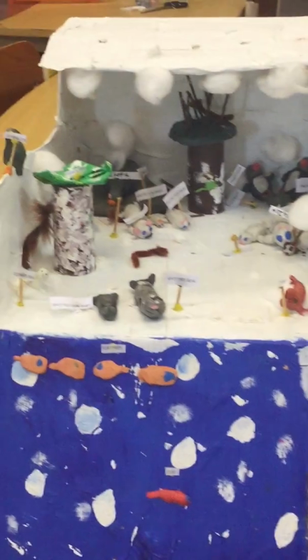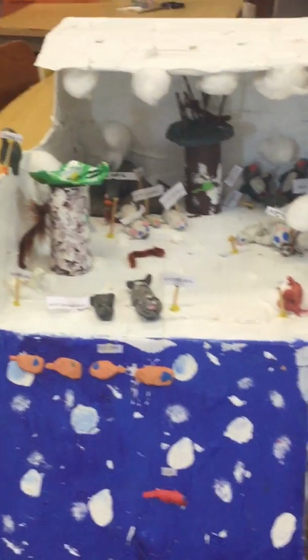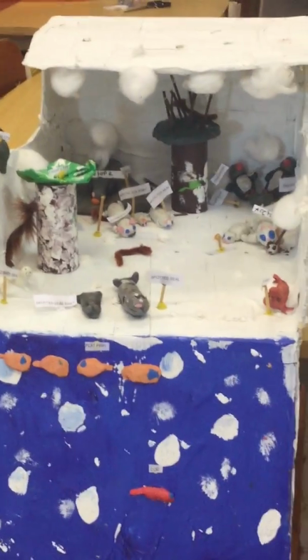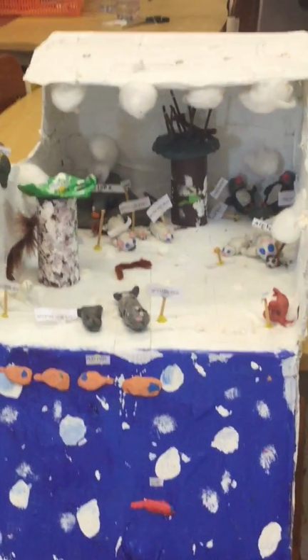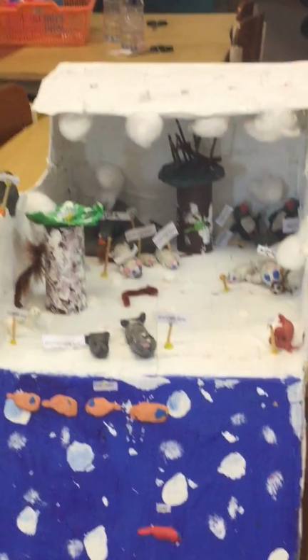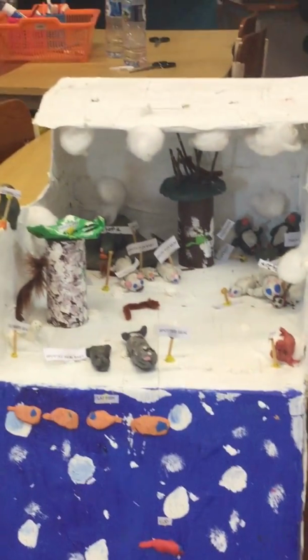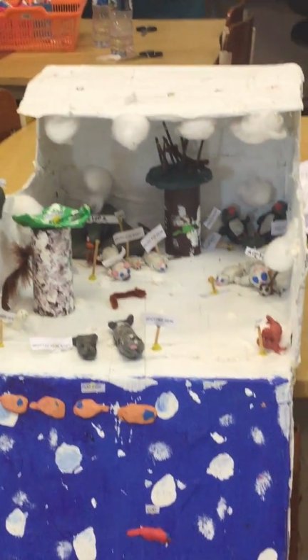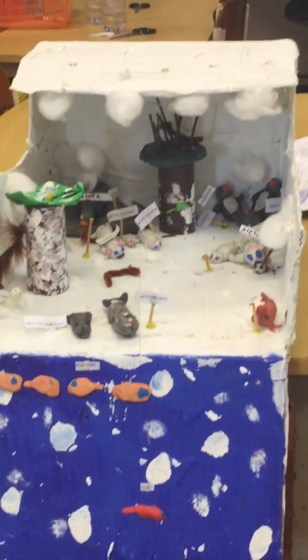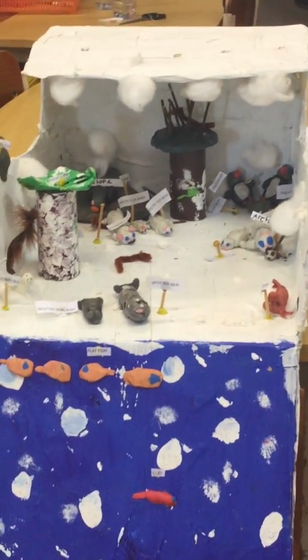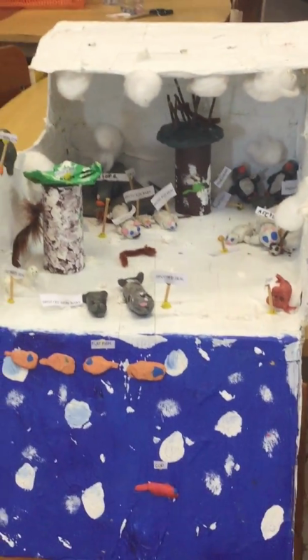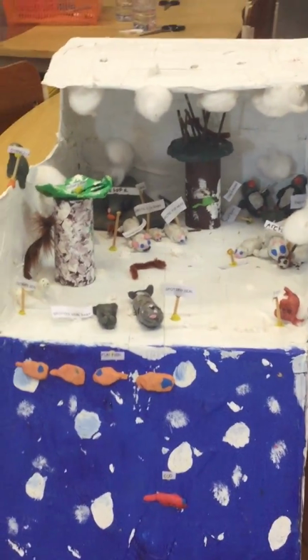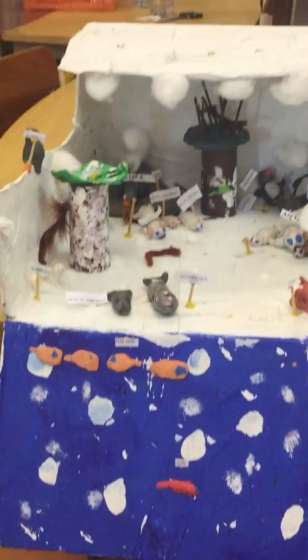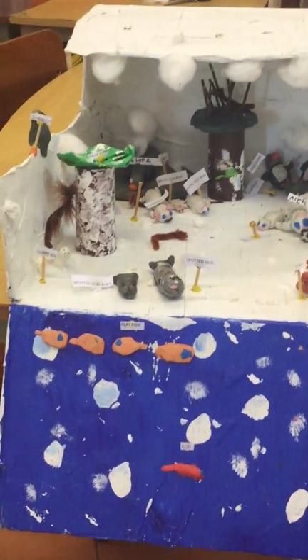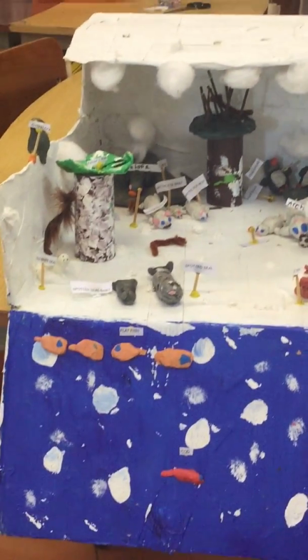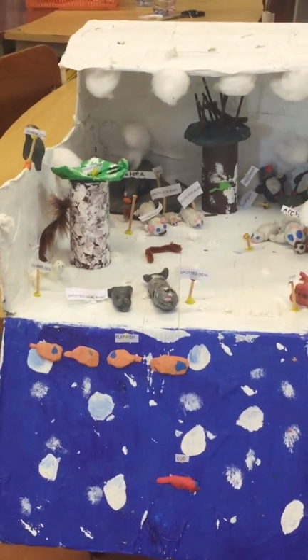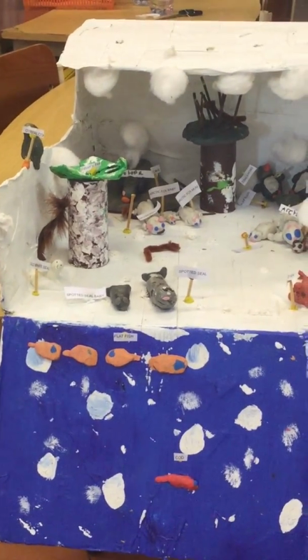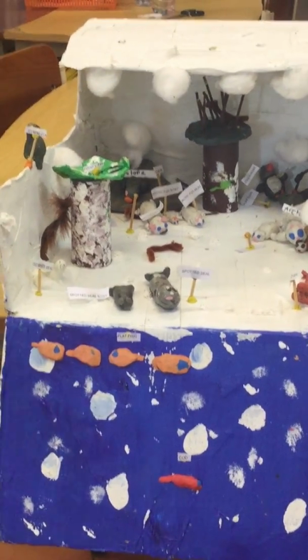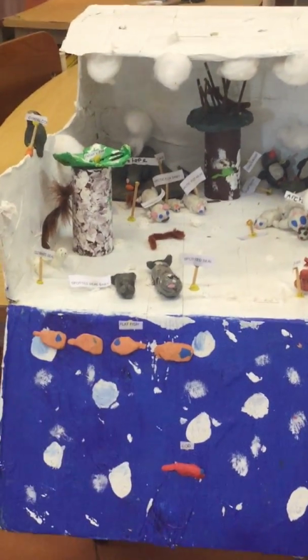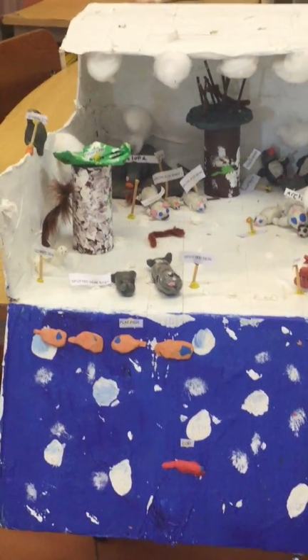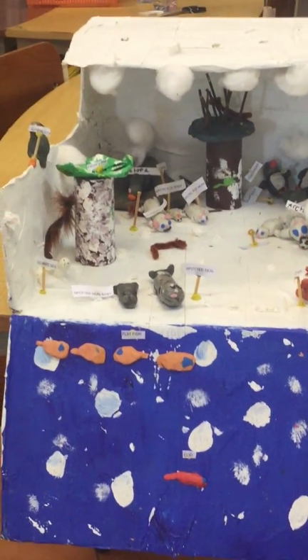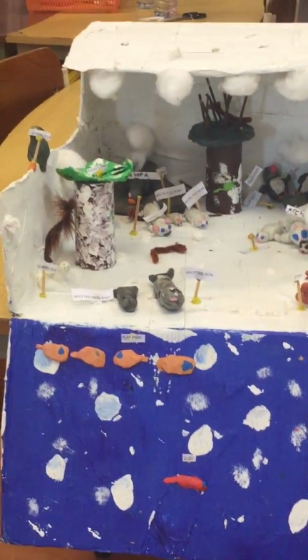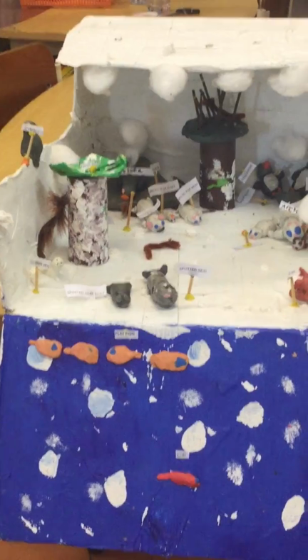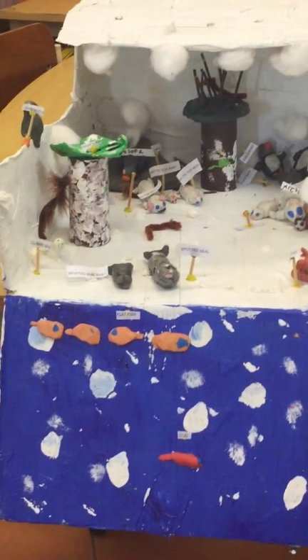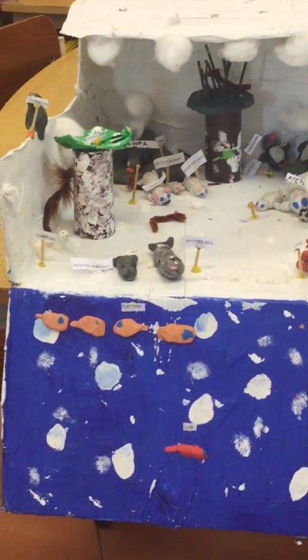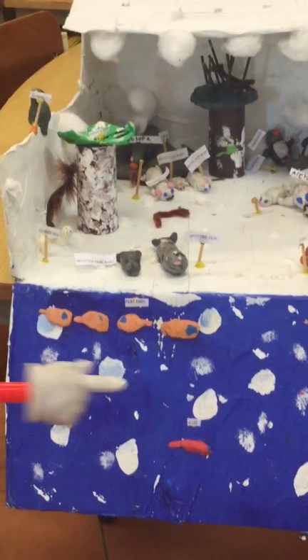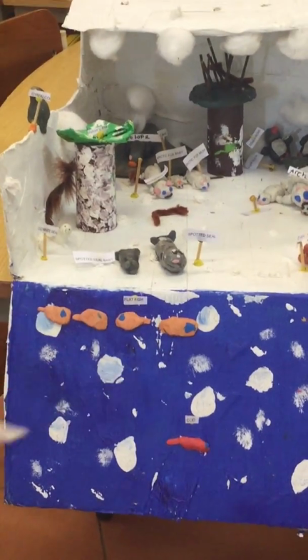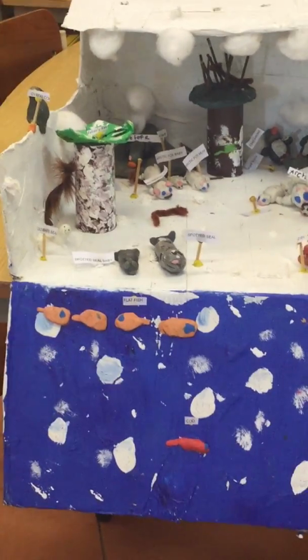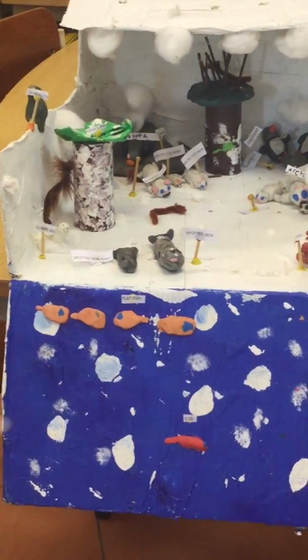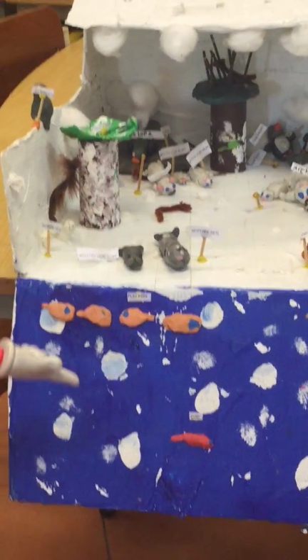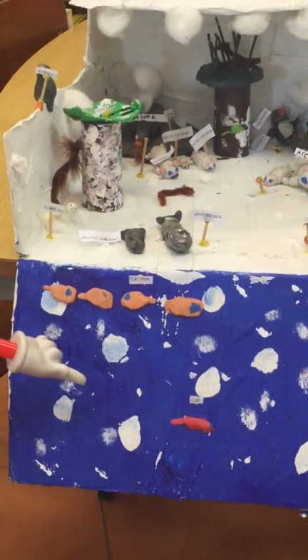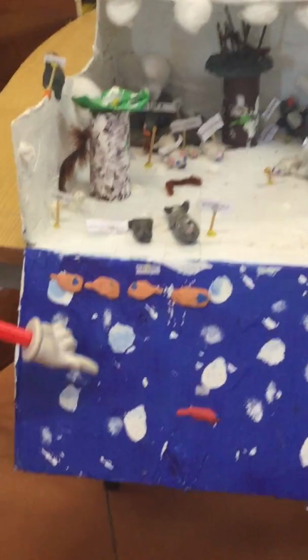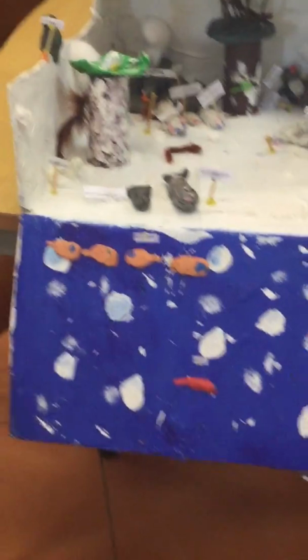This is our Arctic Tundra Diorama. Over here, this is the Arctic Ocean.